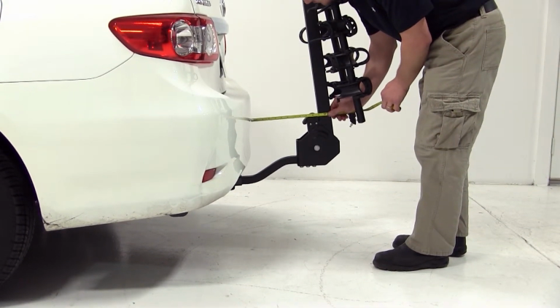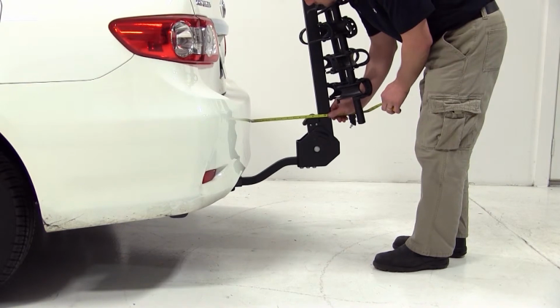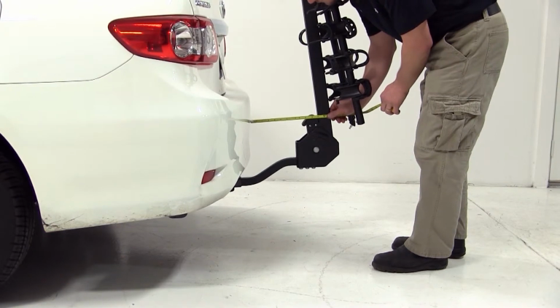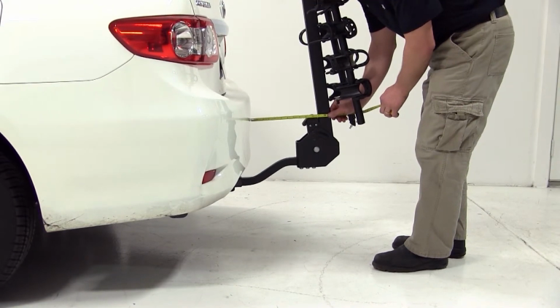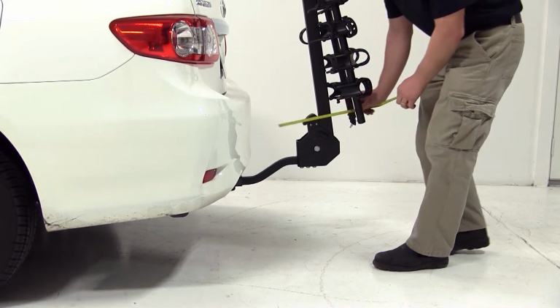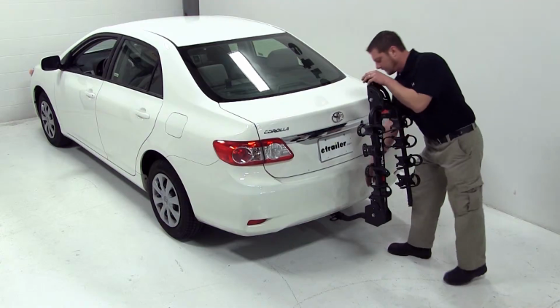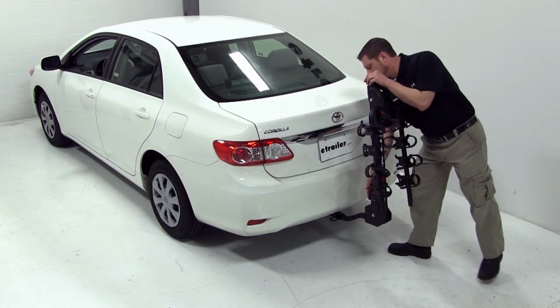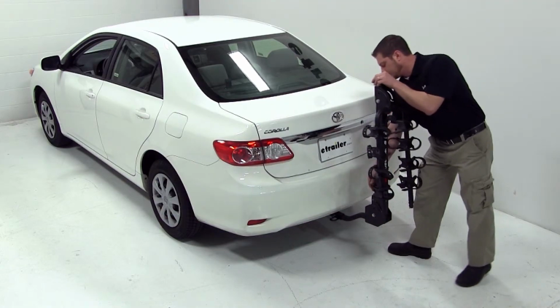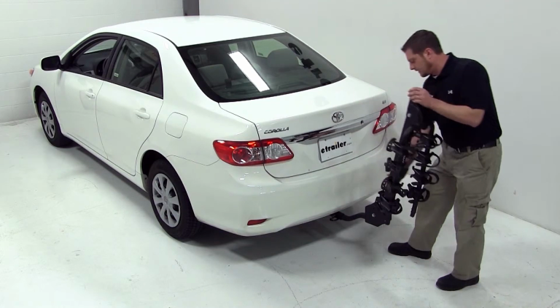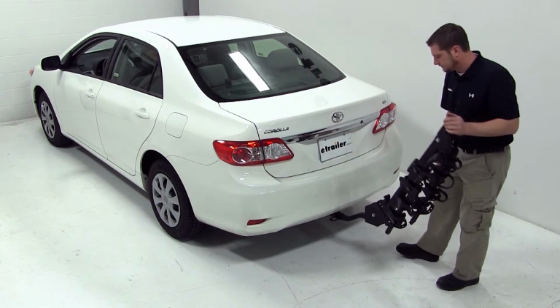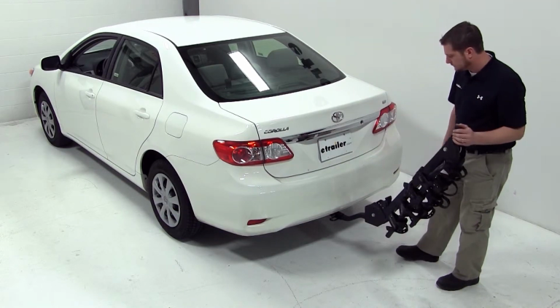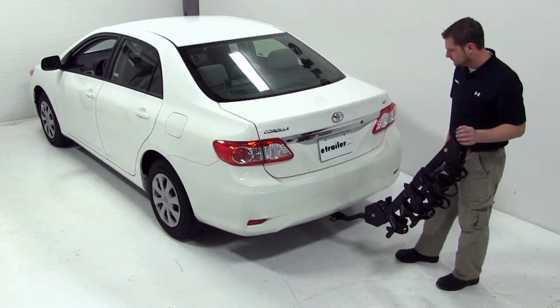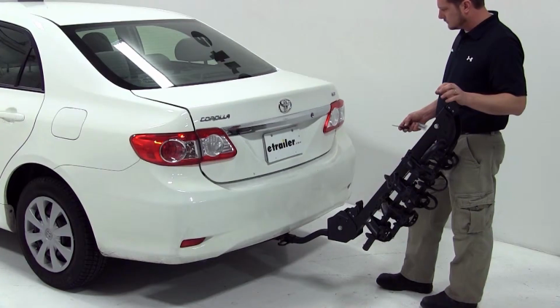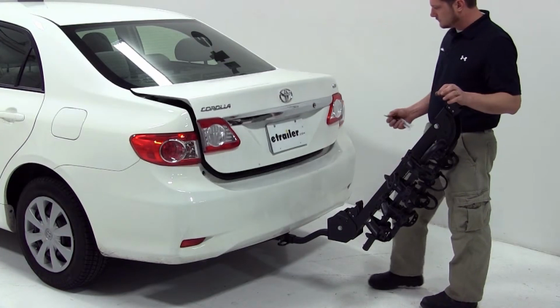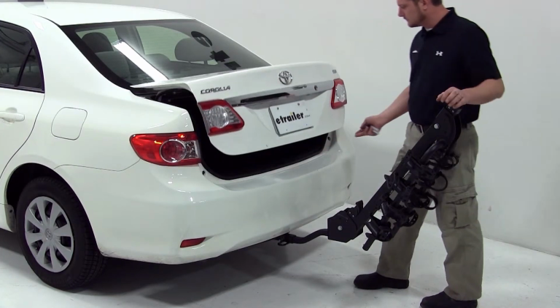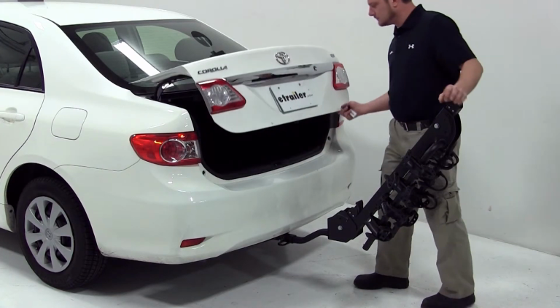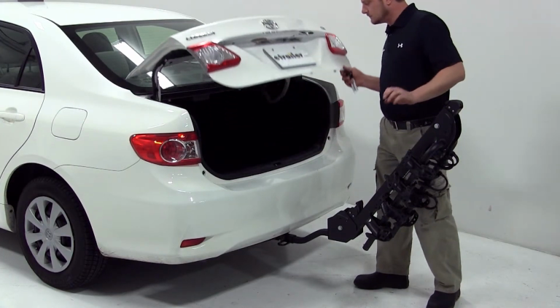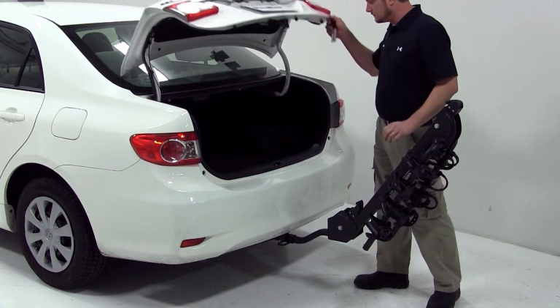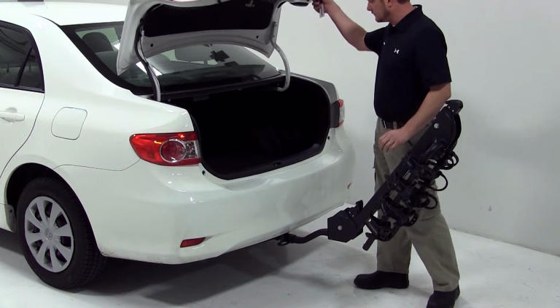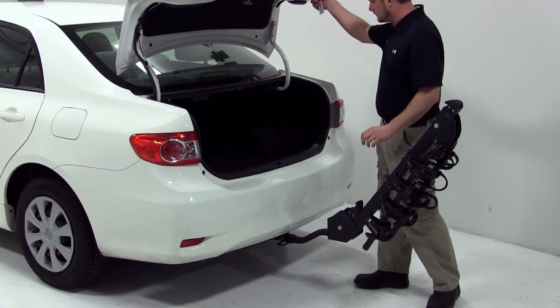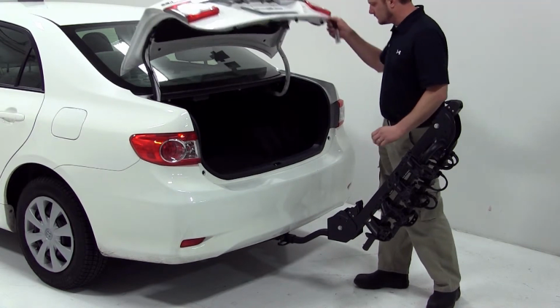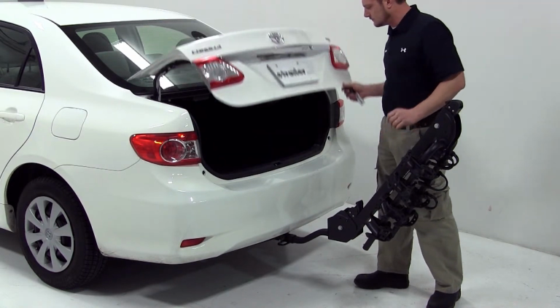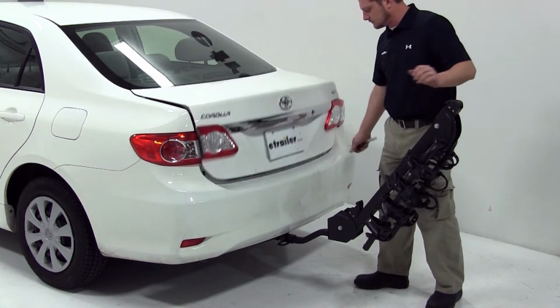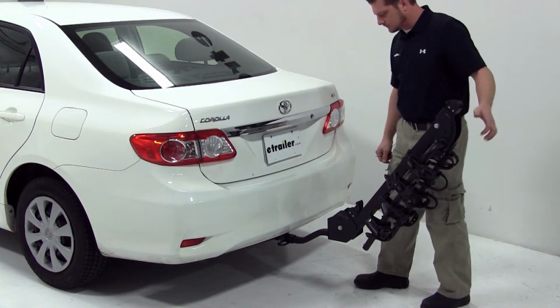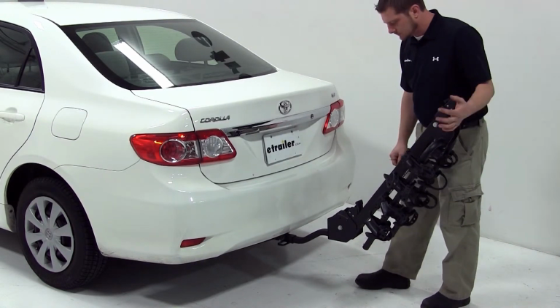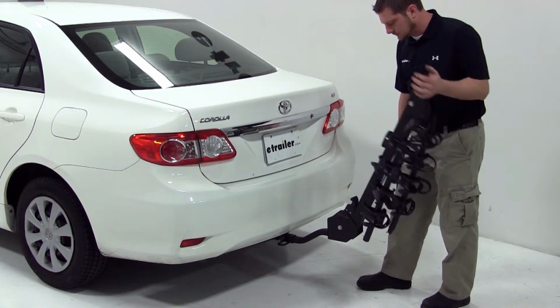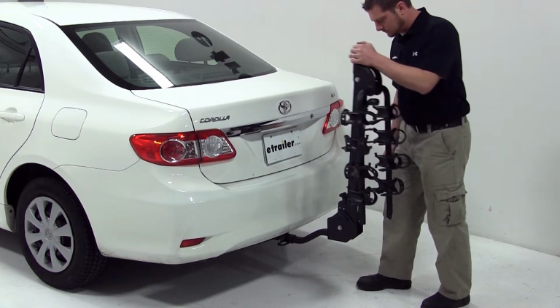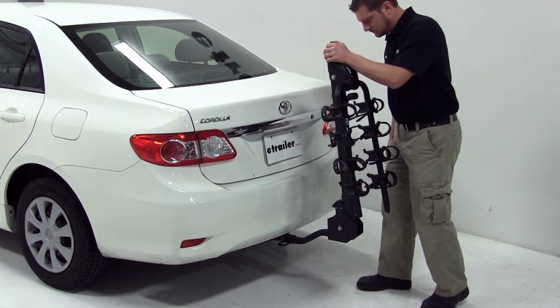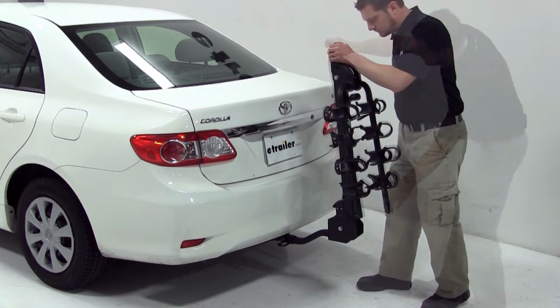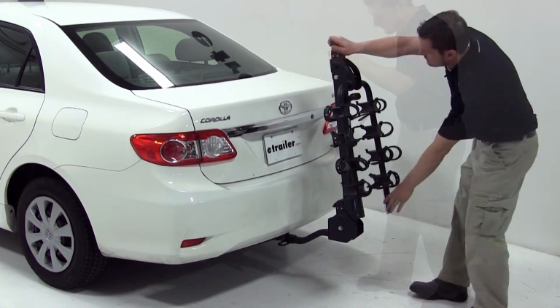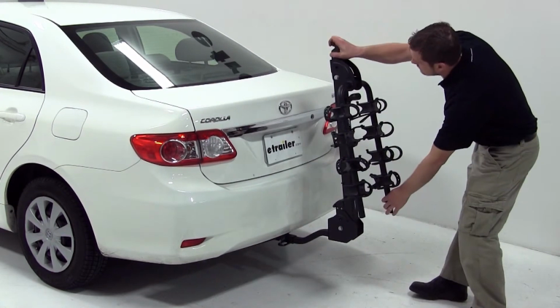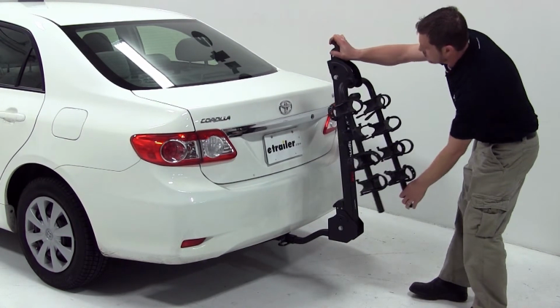We'll now go ahead and unfold the bike rack mast to open our trunk, and as you can see, we can gain full cargo access with this bike rack. We'll now go ahead and open up the dual arms and undo the straps to expose our cradles.